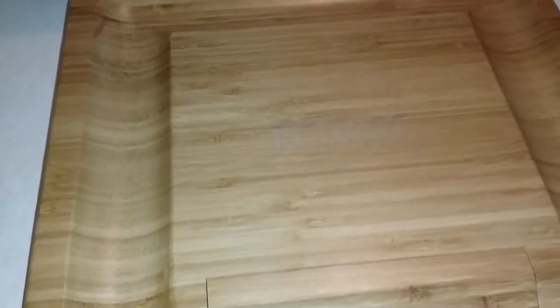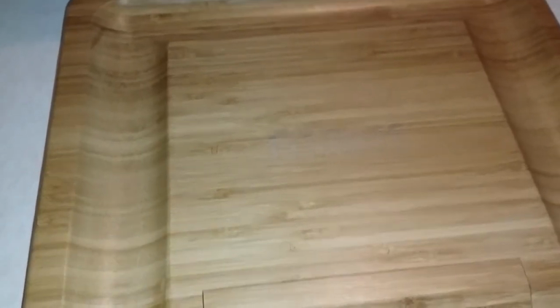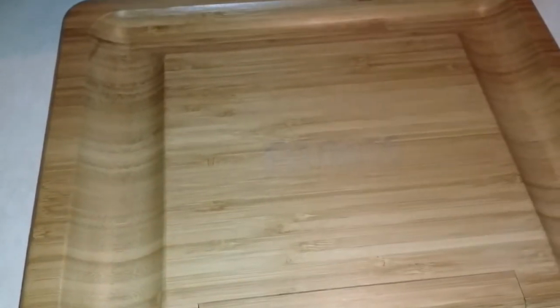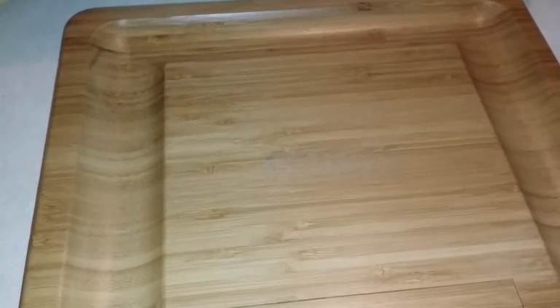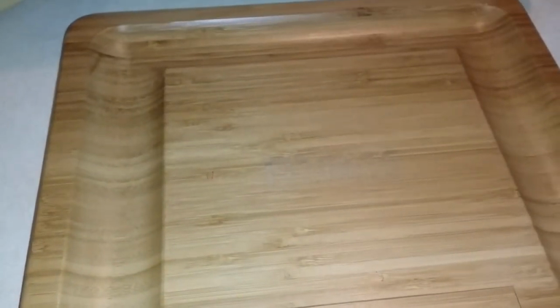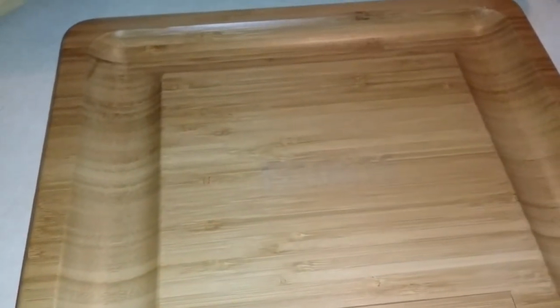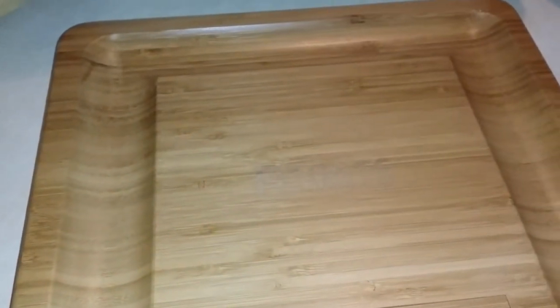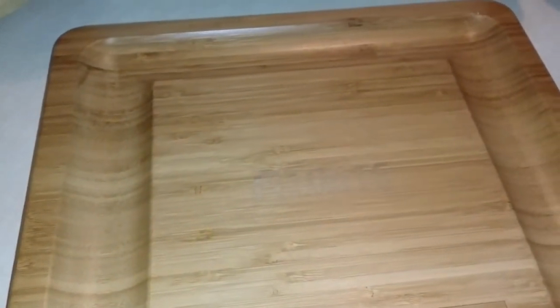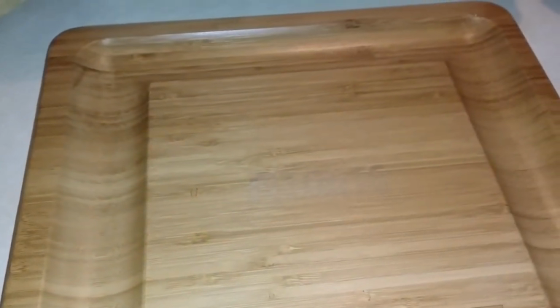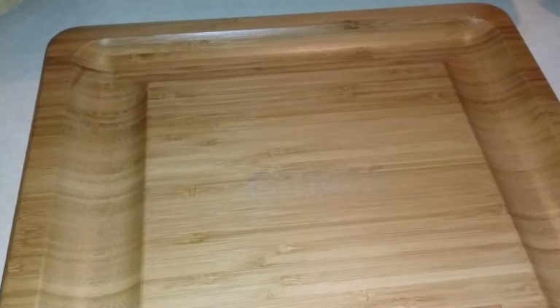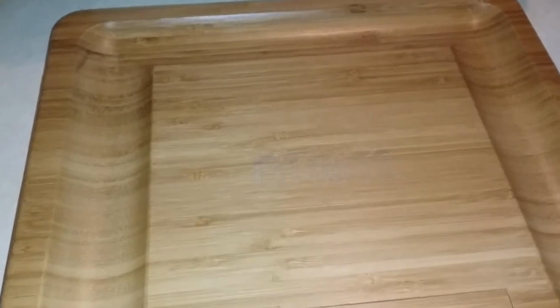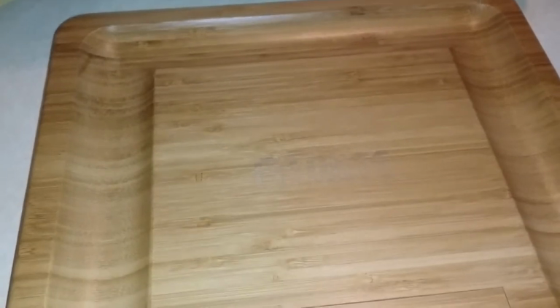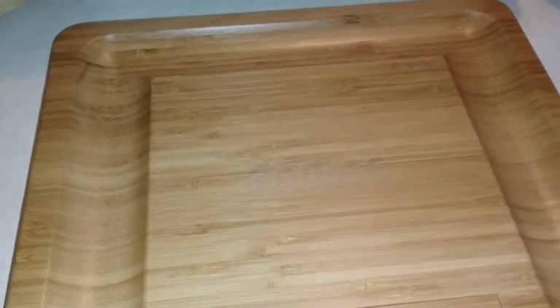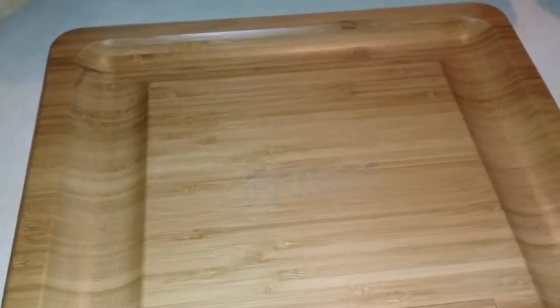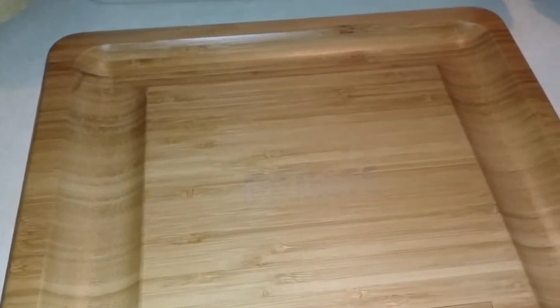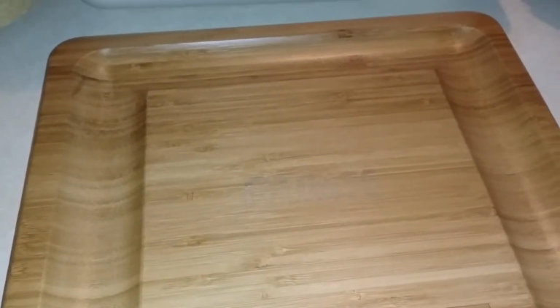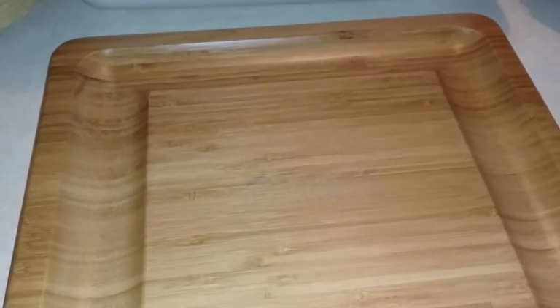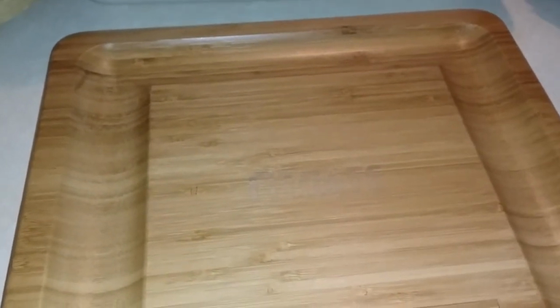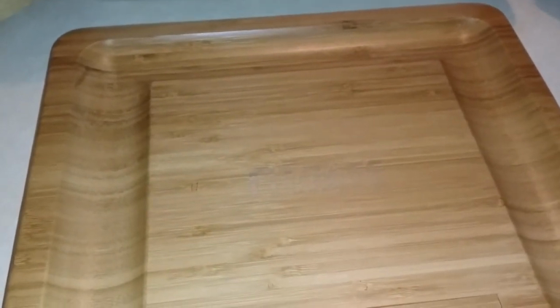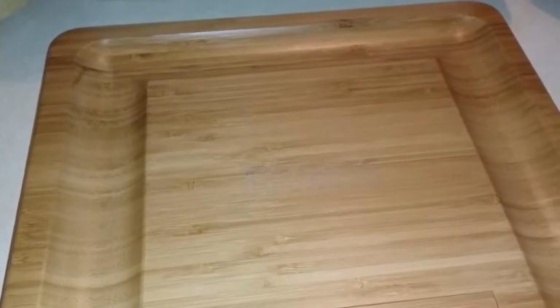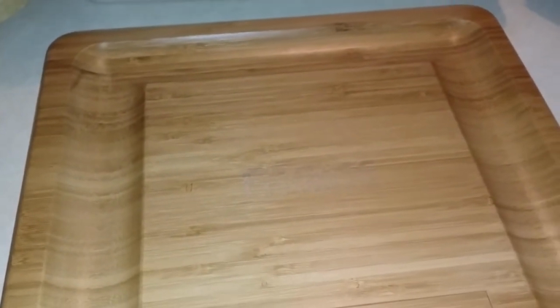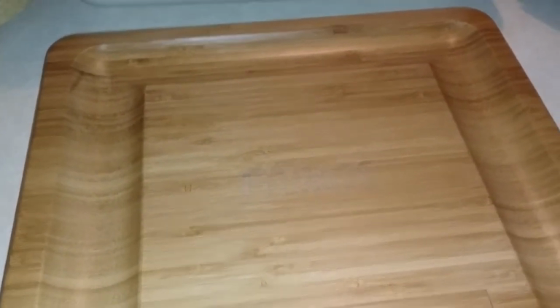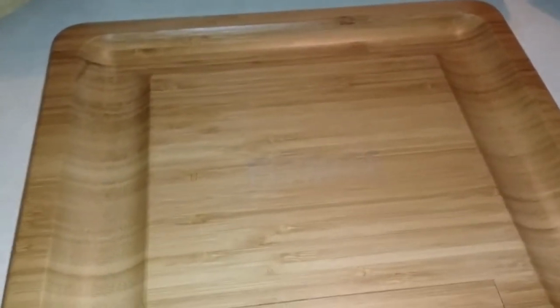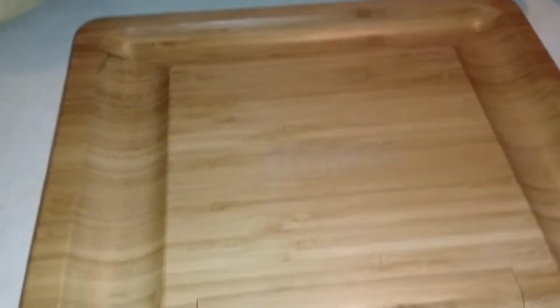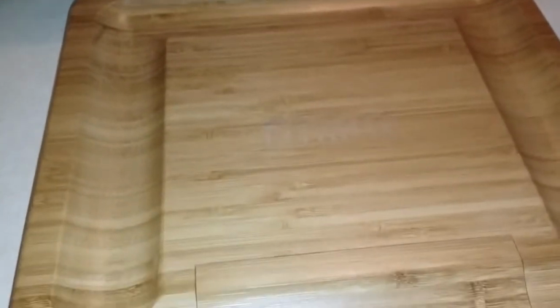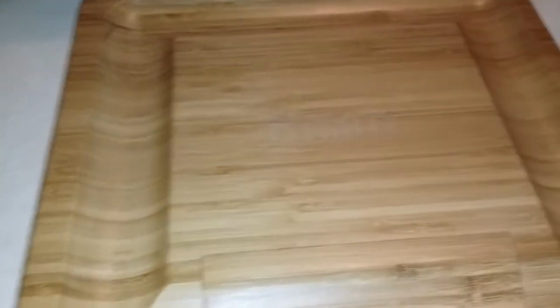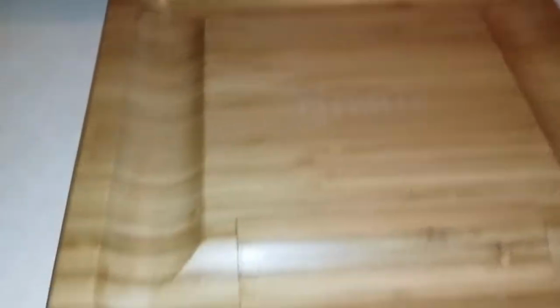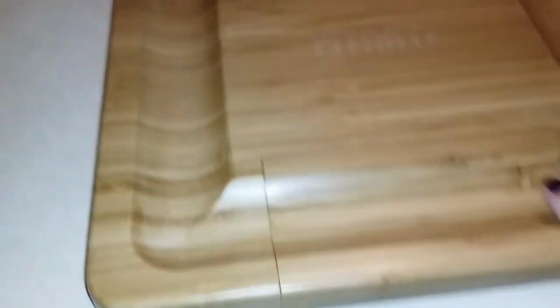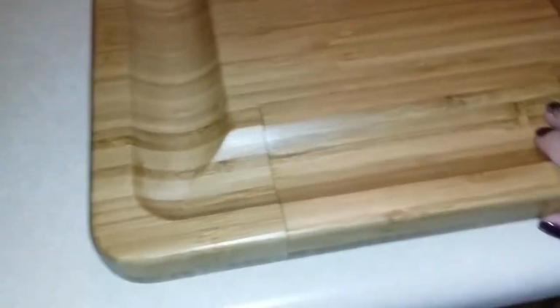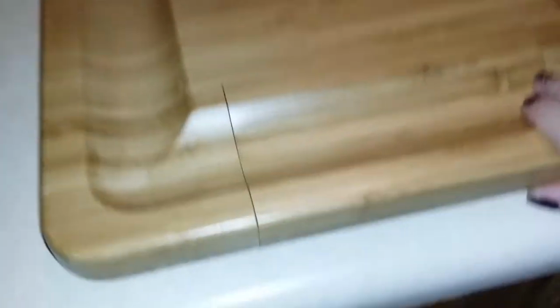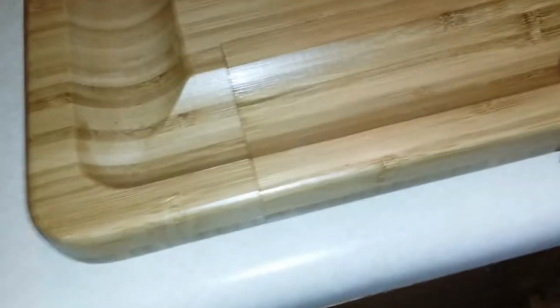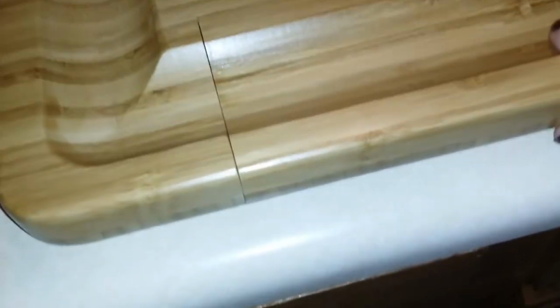Hi, today I have a nice product to show you from Fitnate. This is a cheese serving board. It is made of bamboo. It is nice and thick.